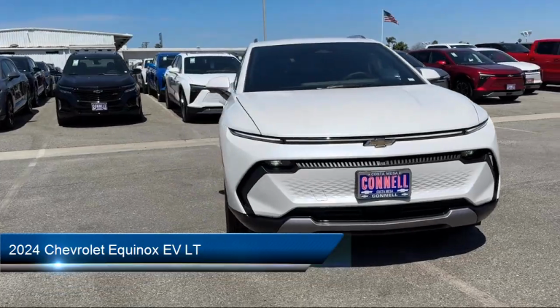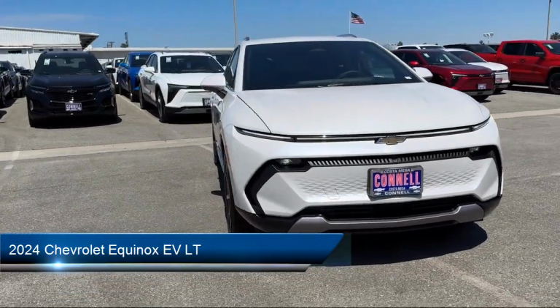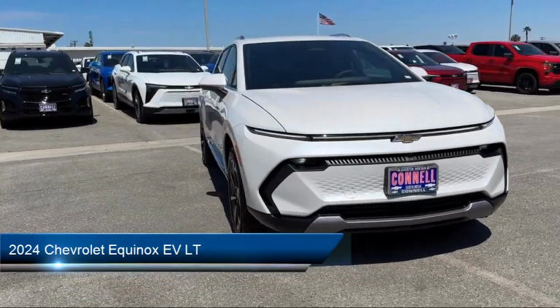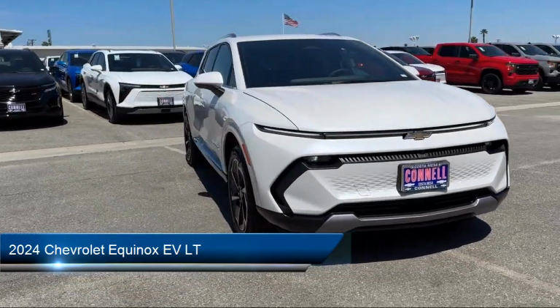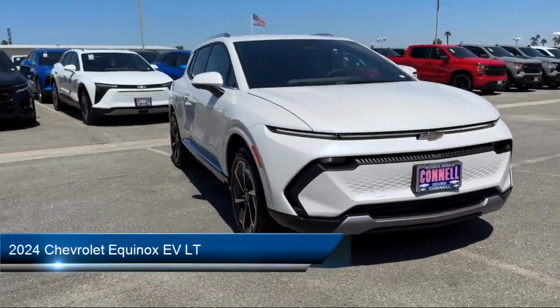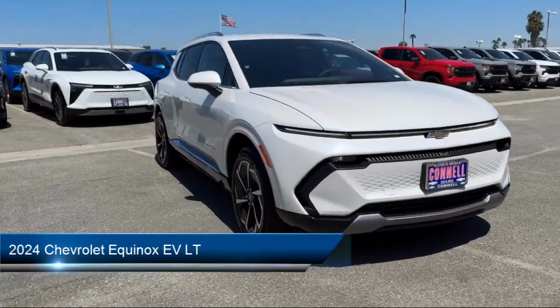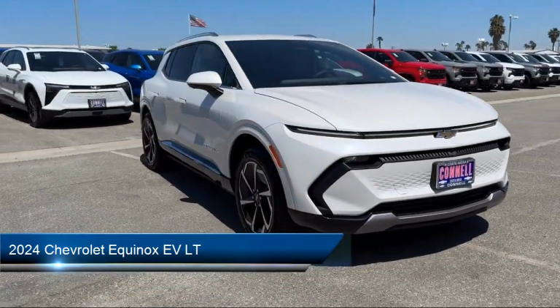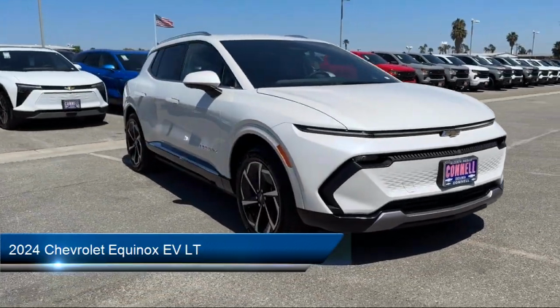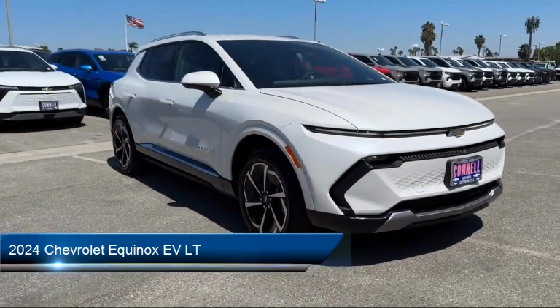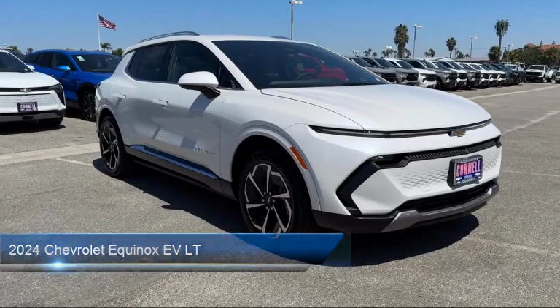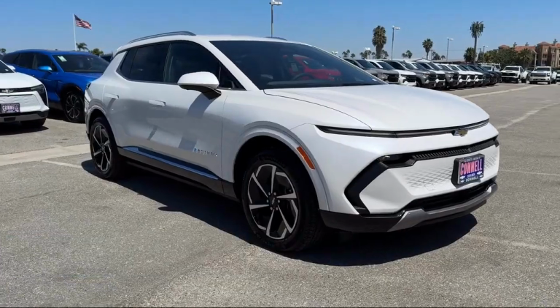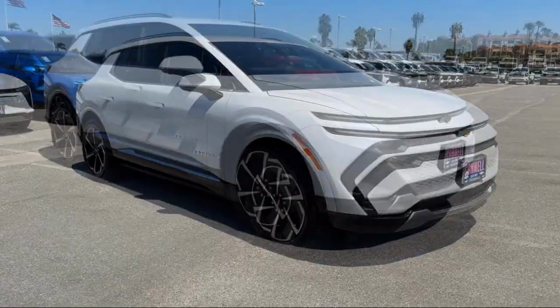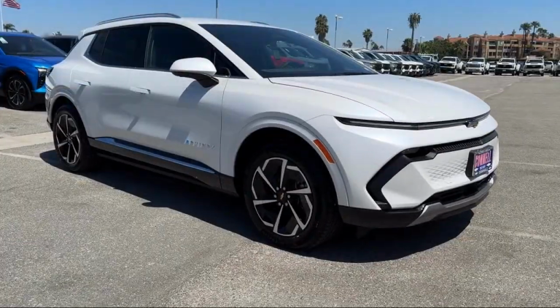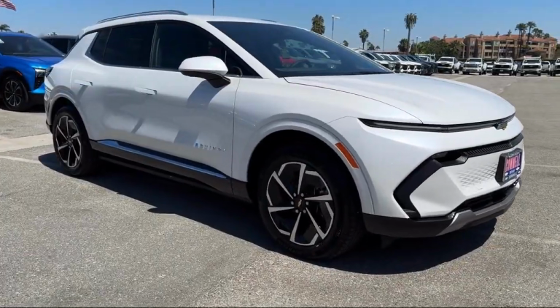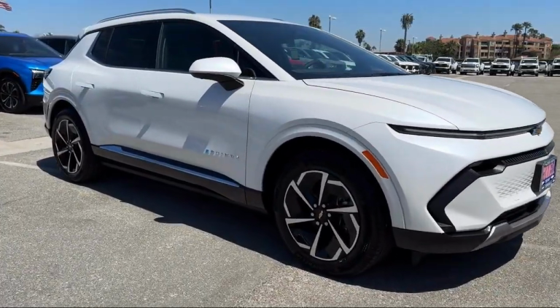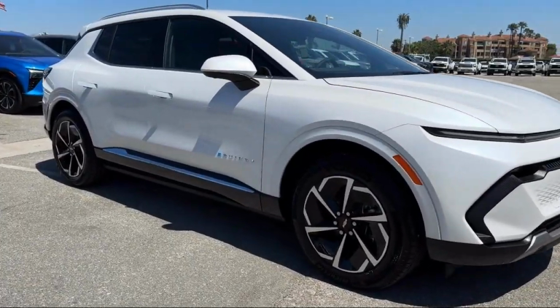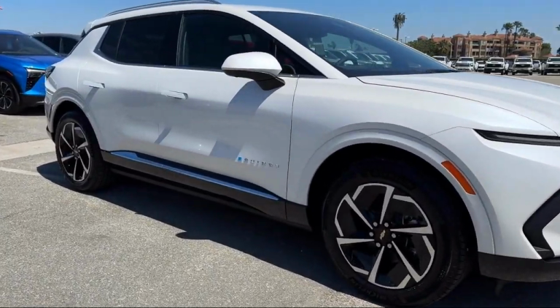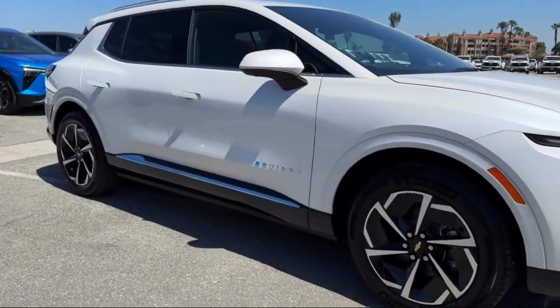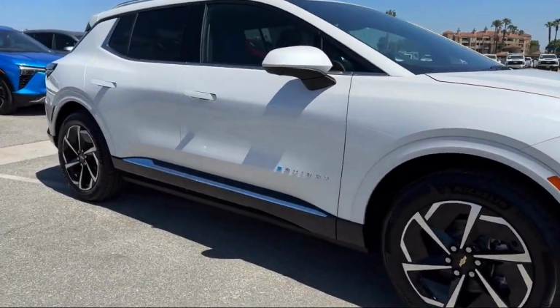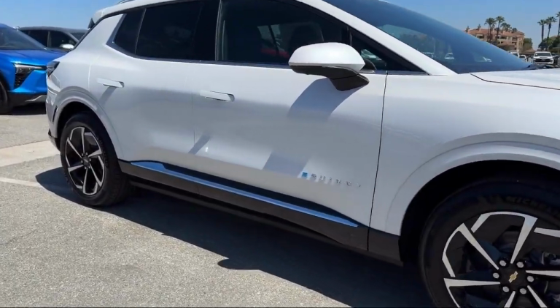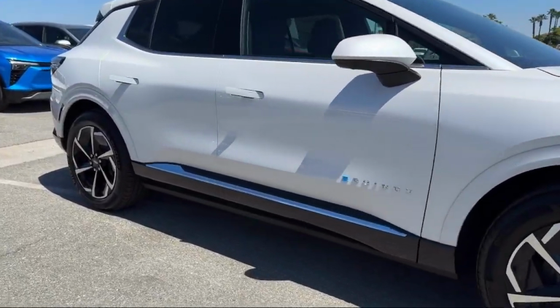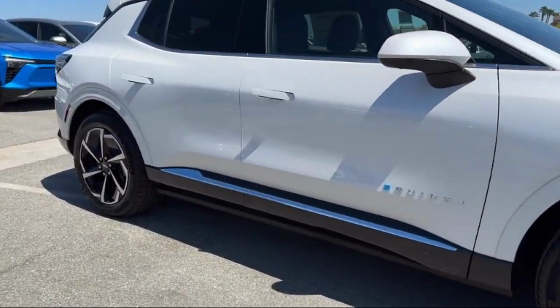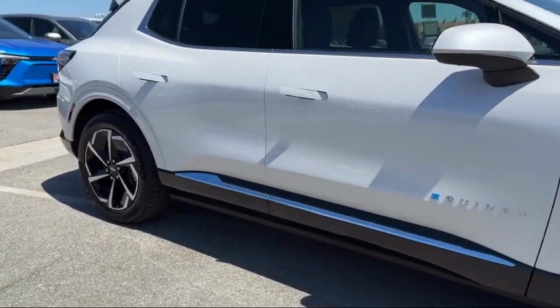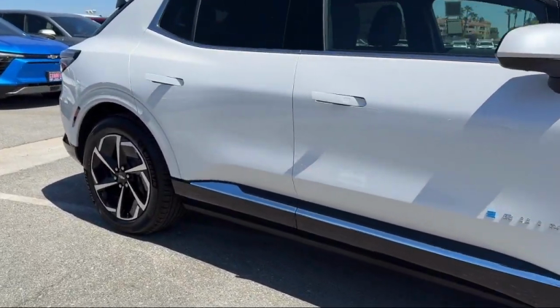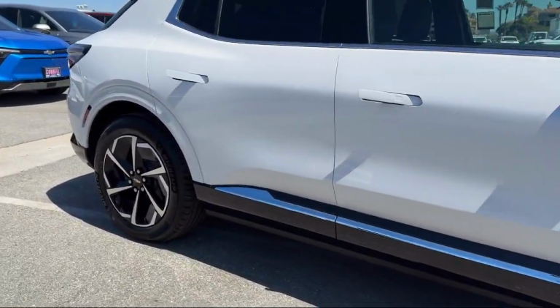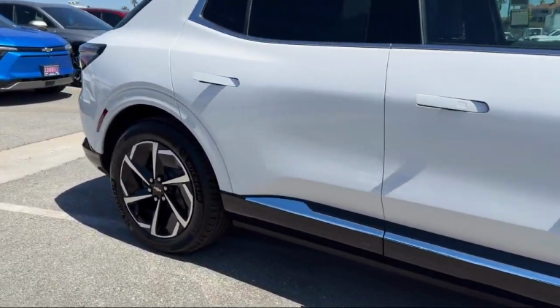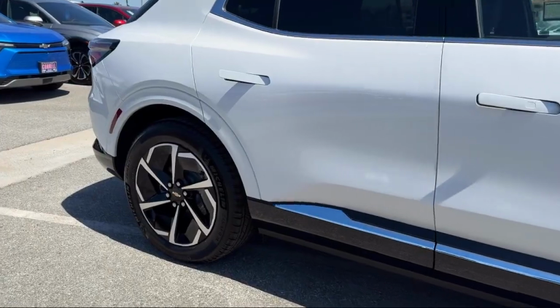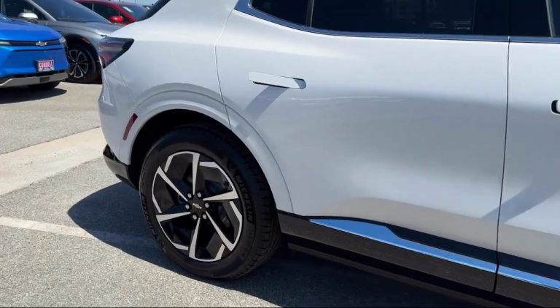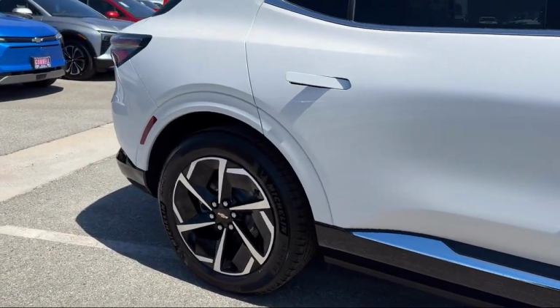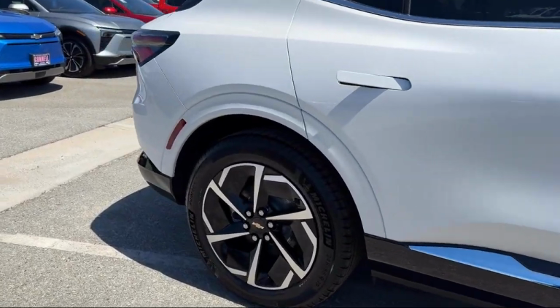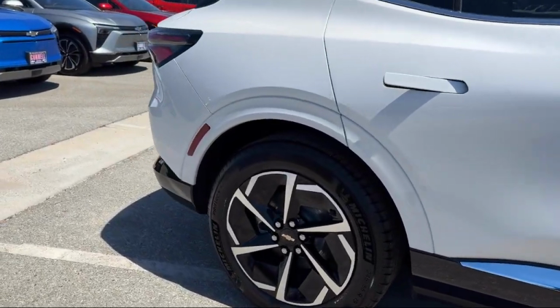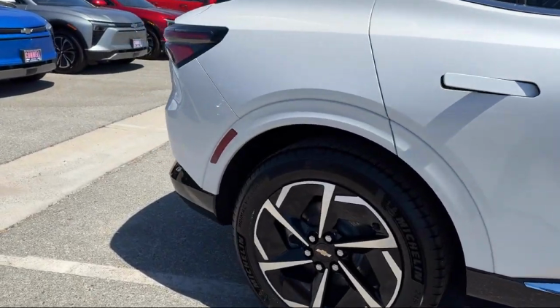It comes equipped with LT Preferred Equipment Group, premium synthetic seats, smart device integration, navigation, and automatic high beams.